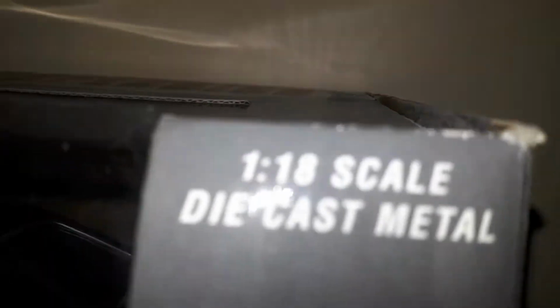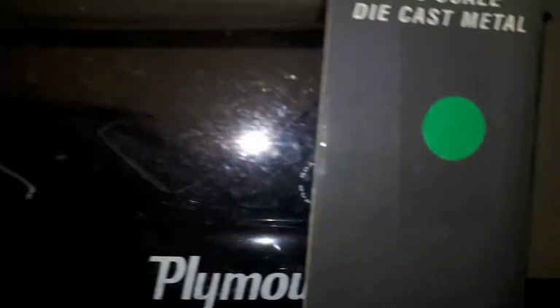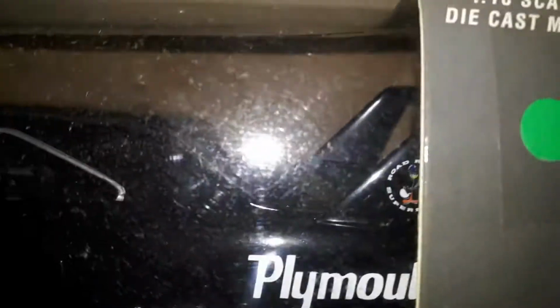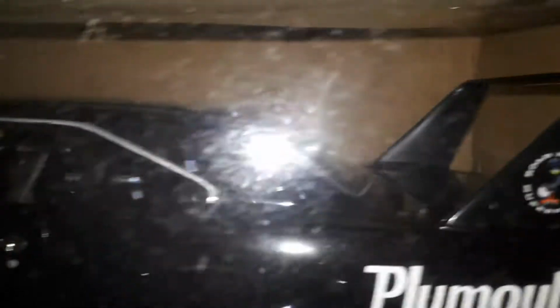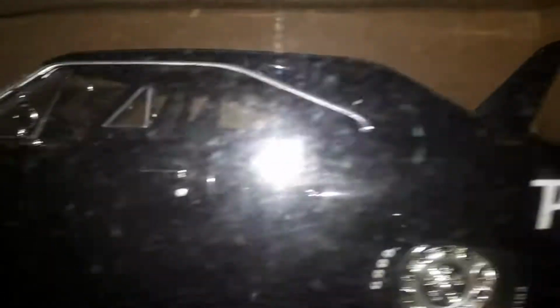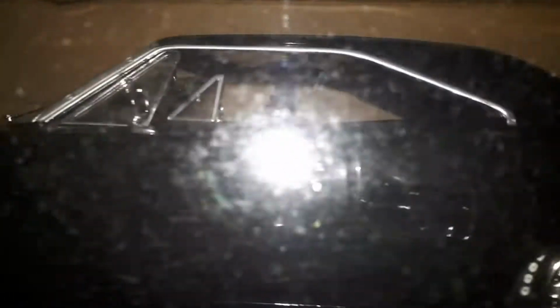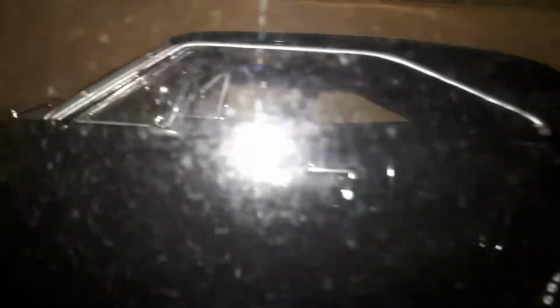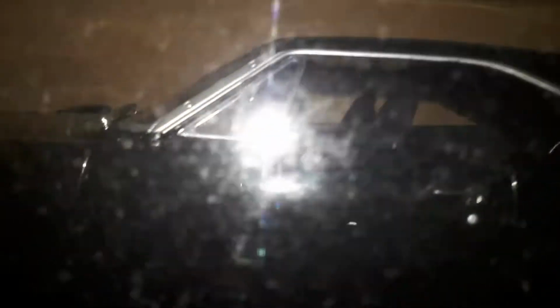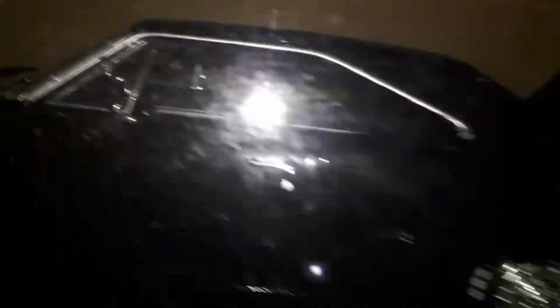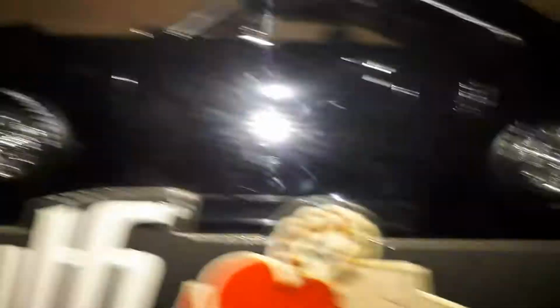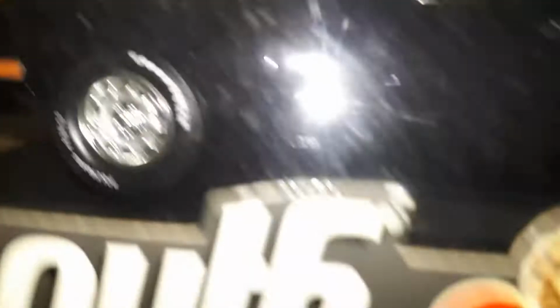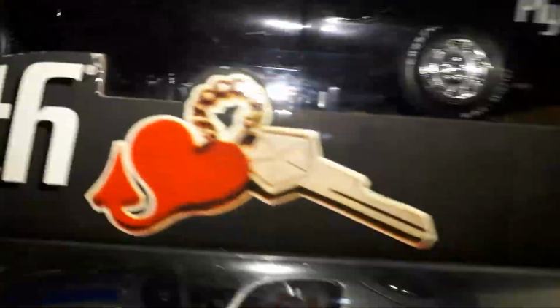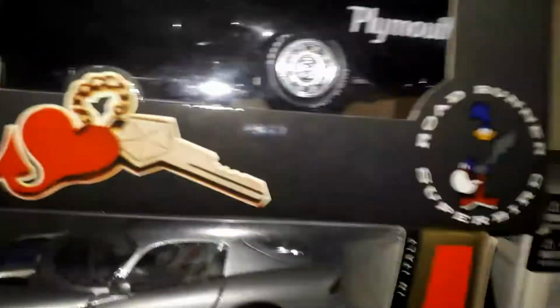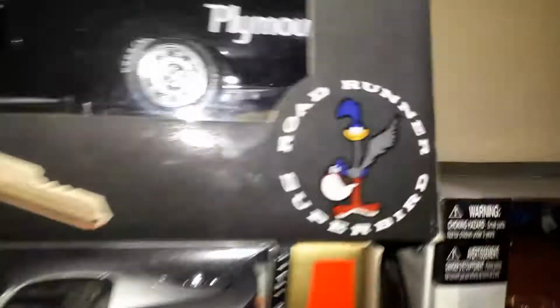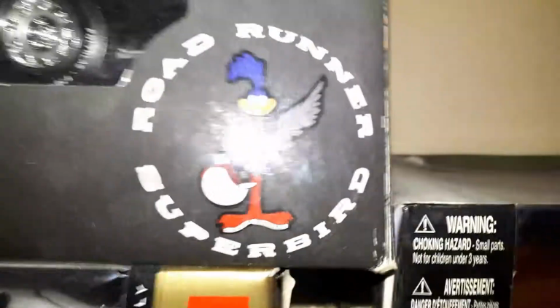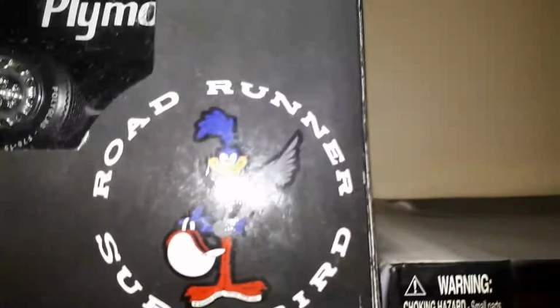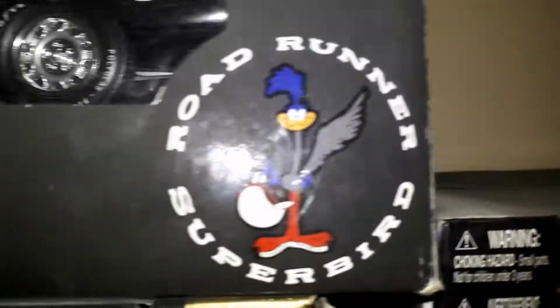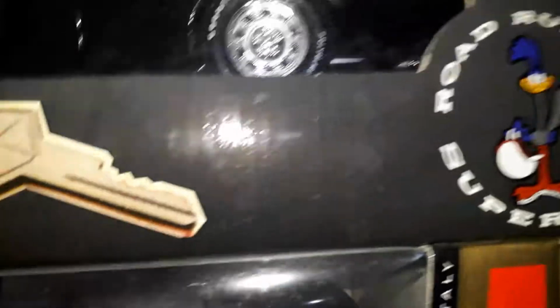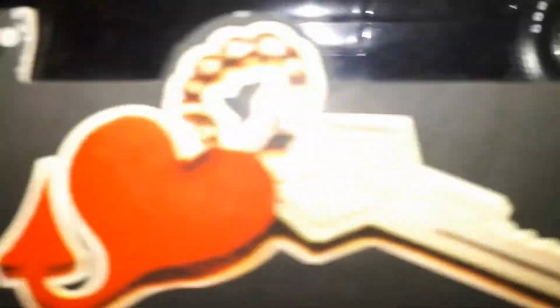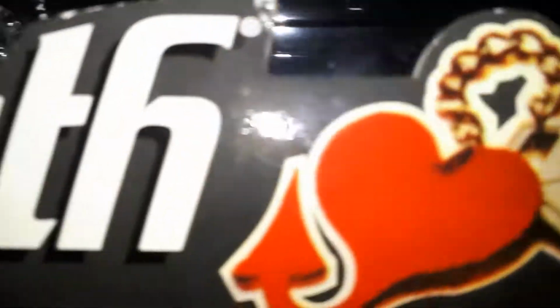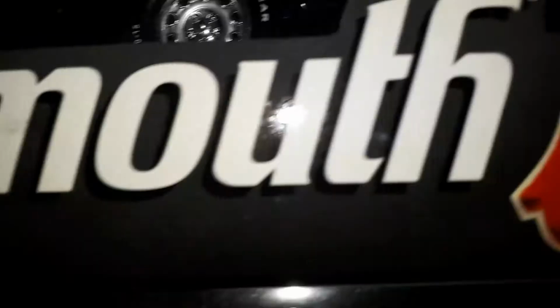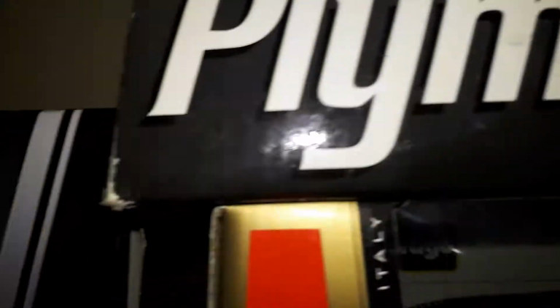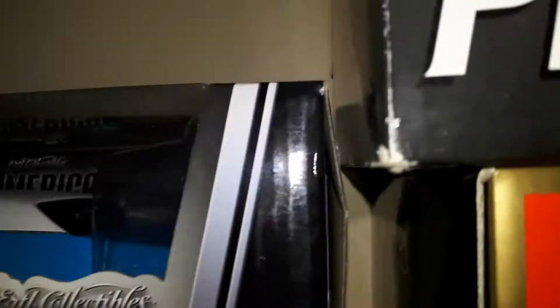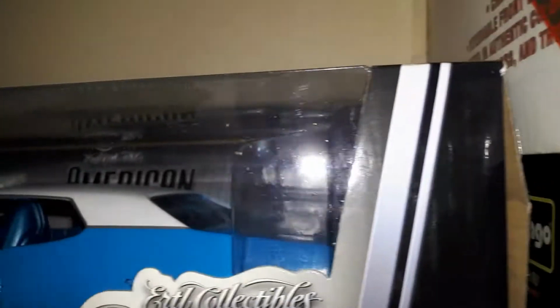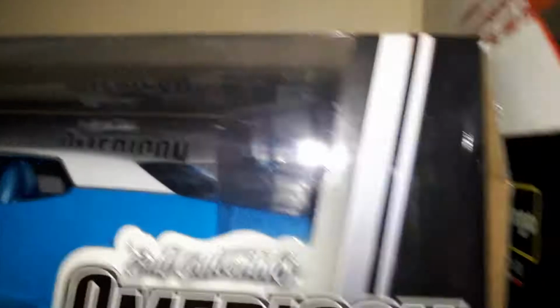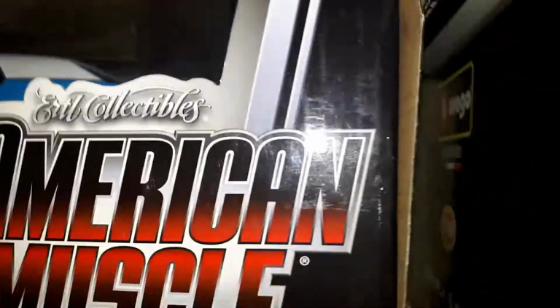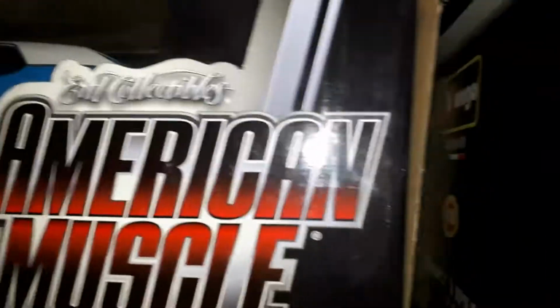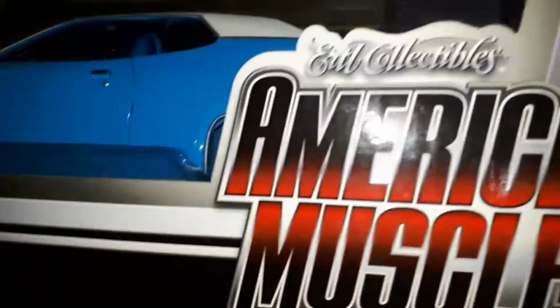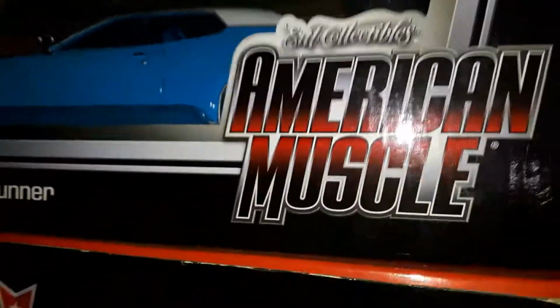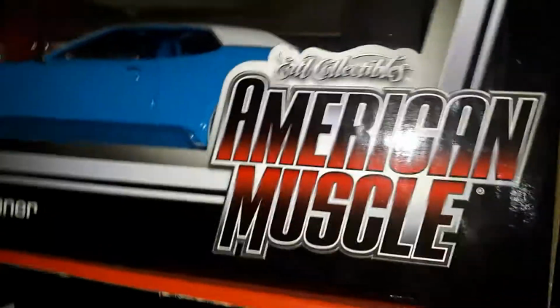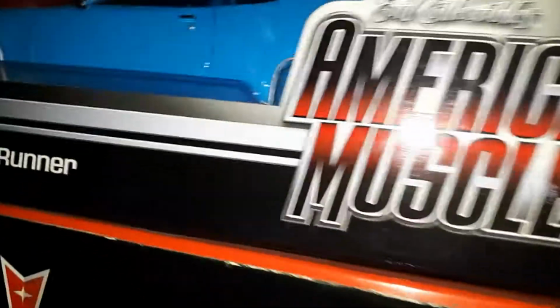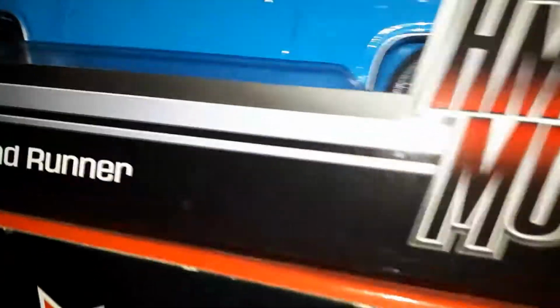I love the 1:18 scale steel guys. And then another really nice car coming up.